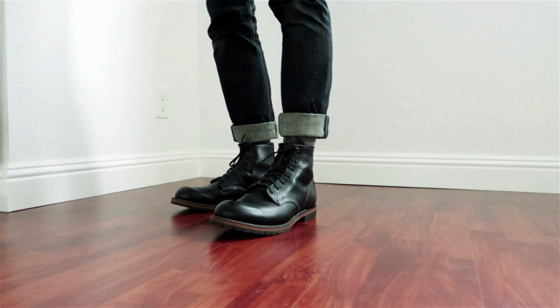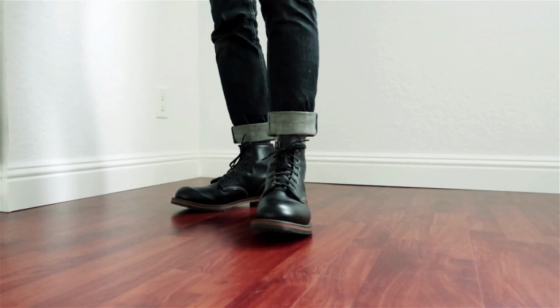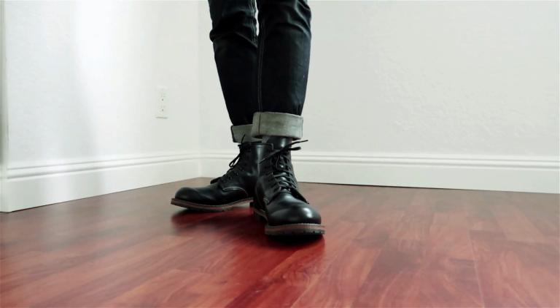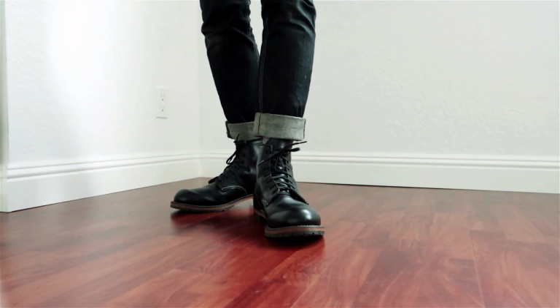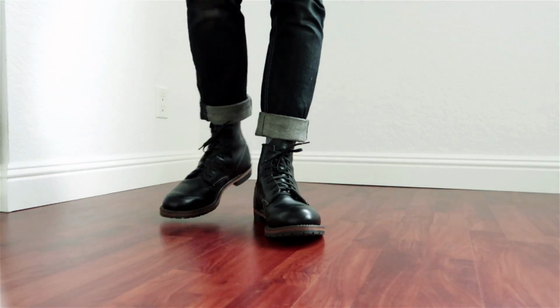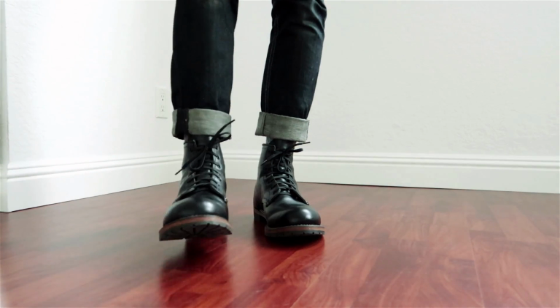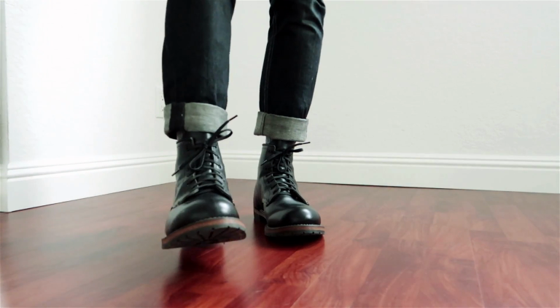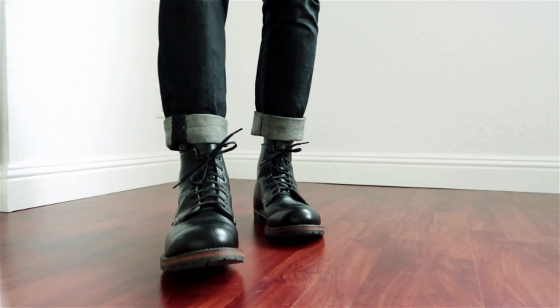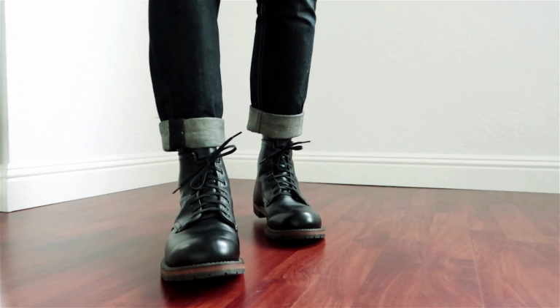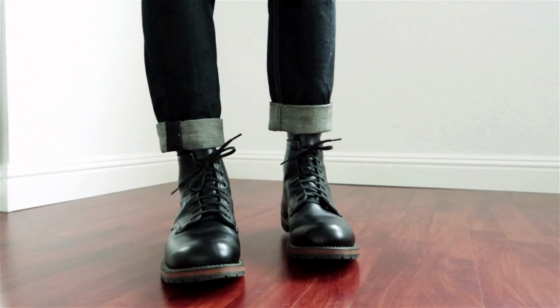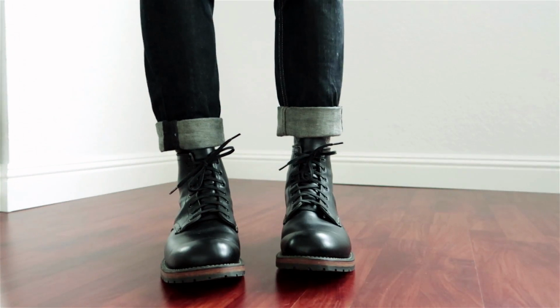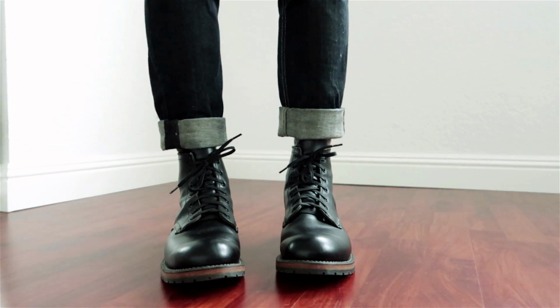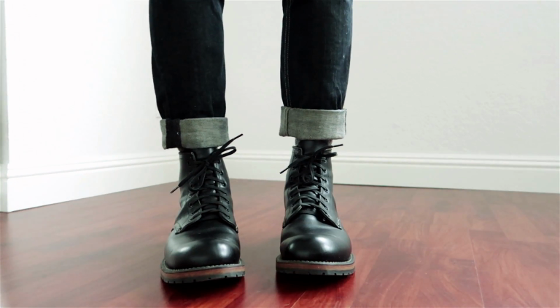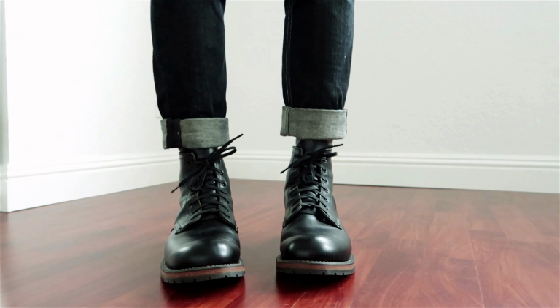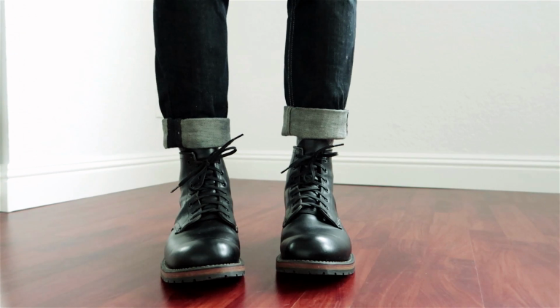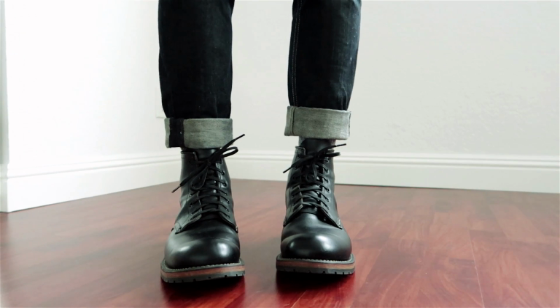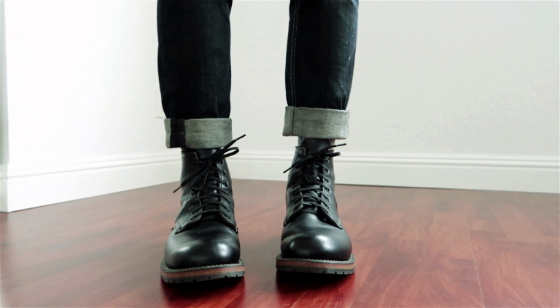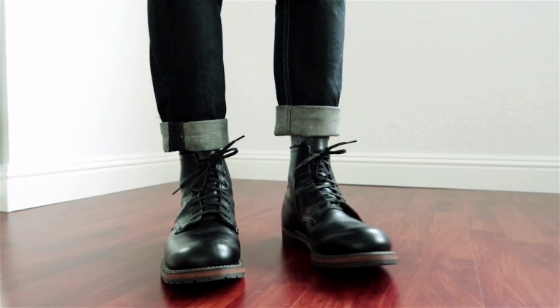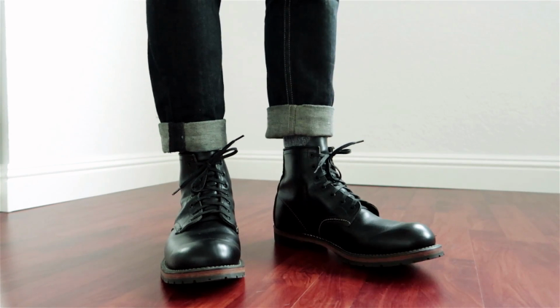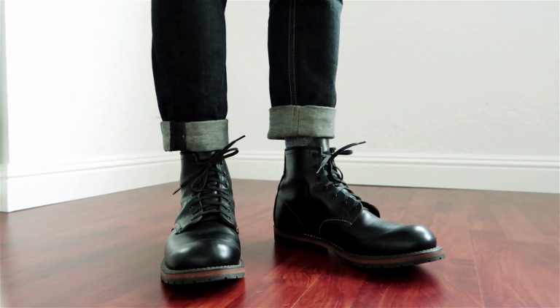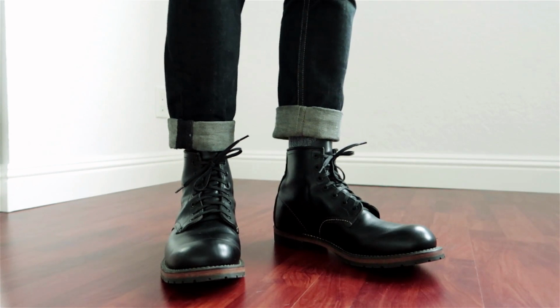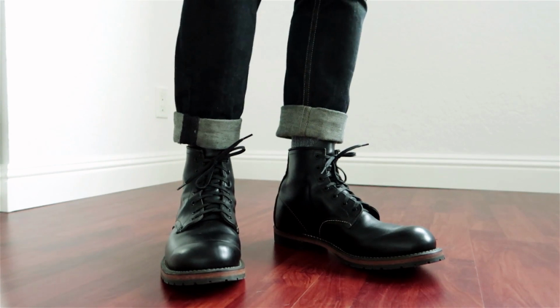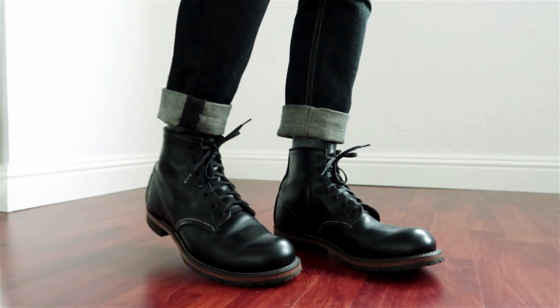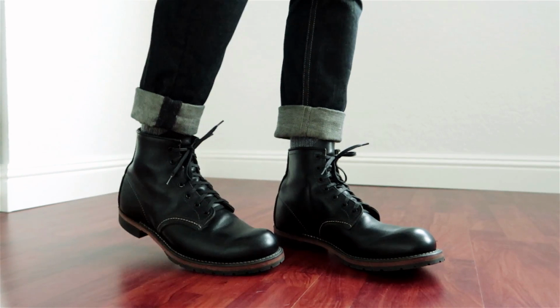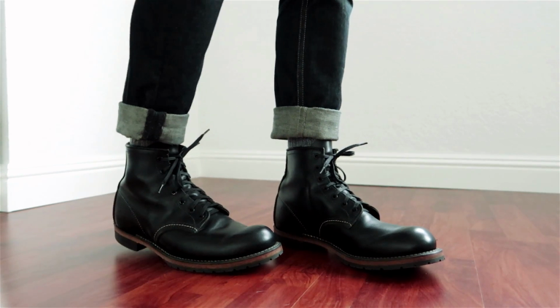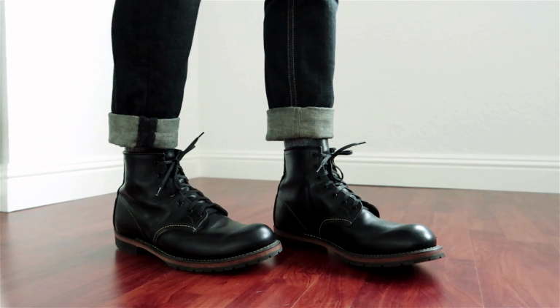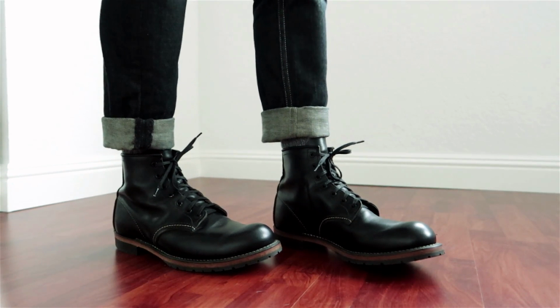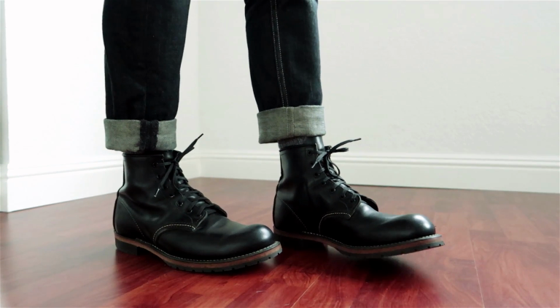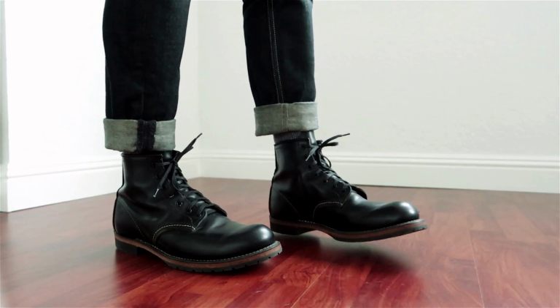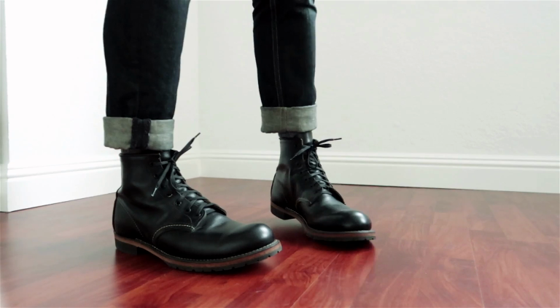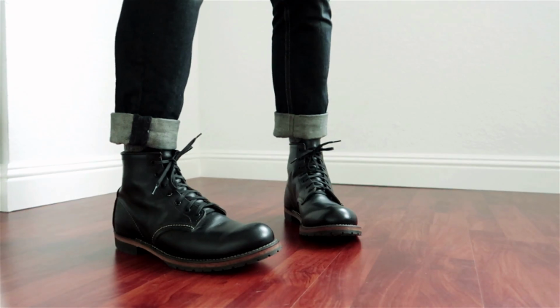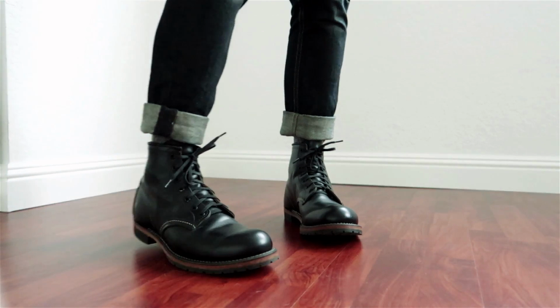What I like most about these black Beckmans are the white stitching and the contrasting leather midsole. These are subtle features, but I think they add something nice to these boots.